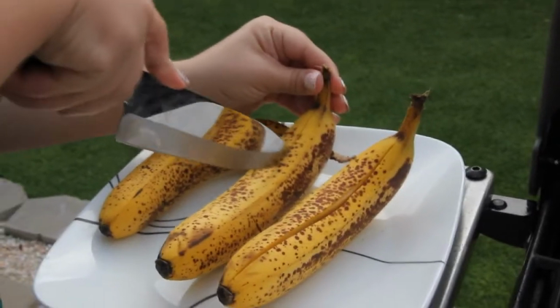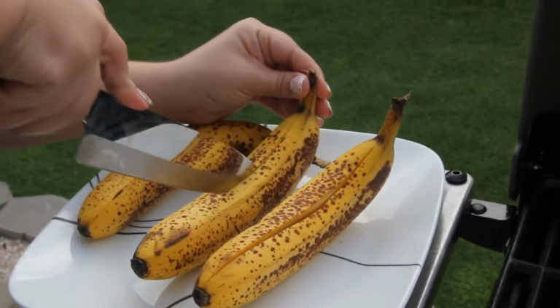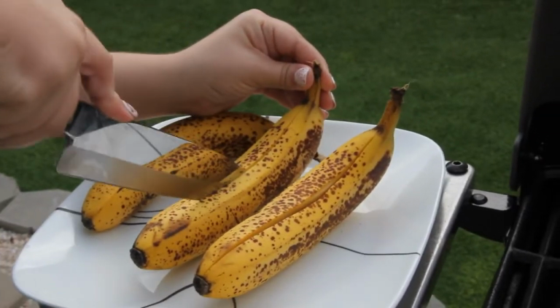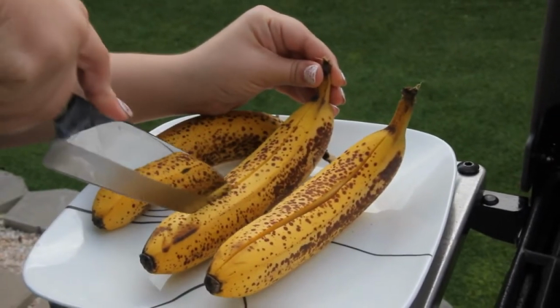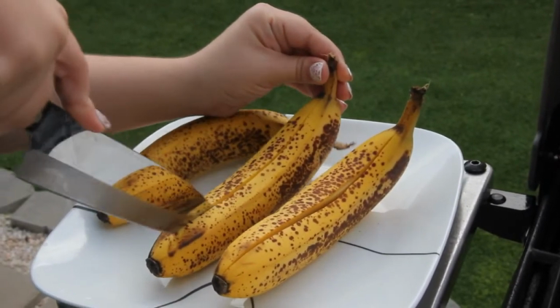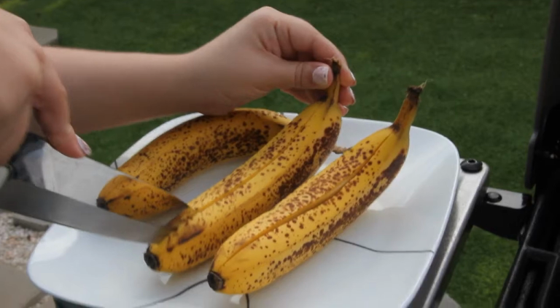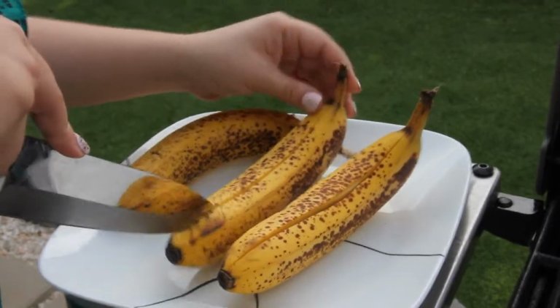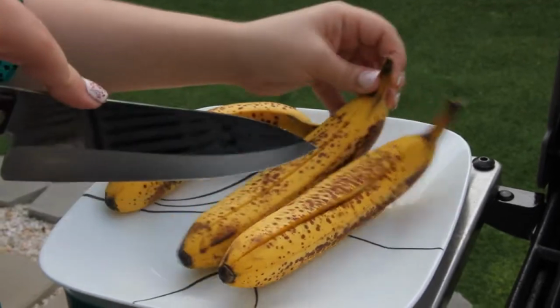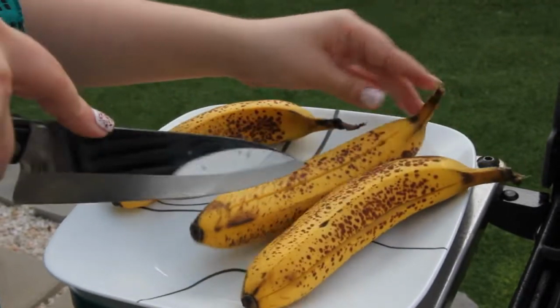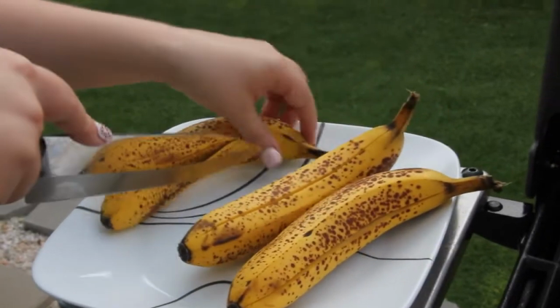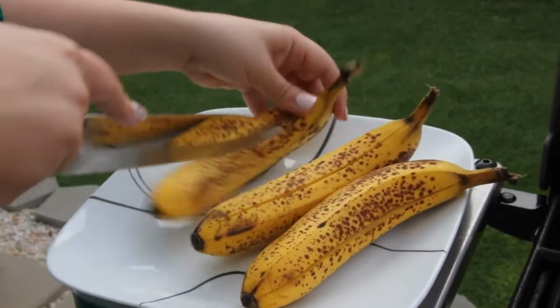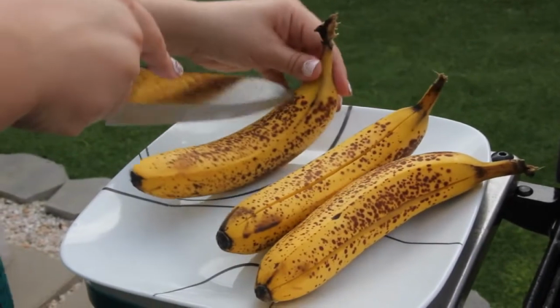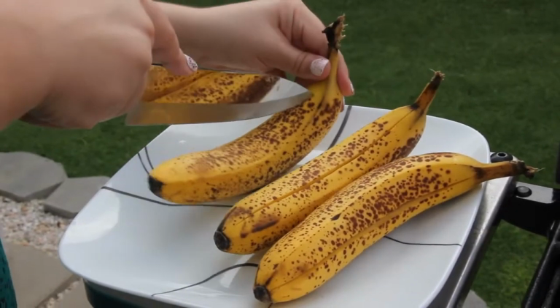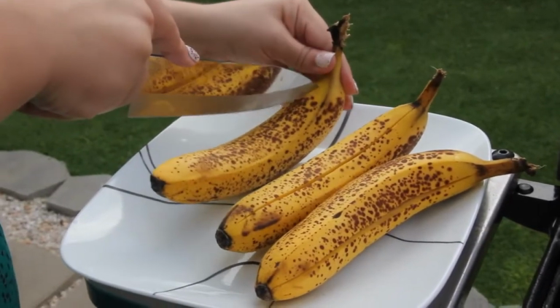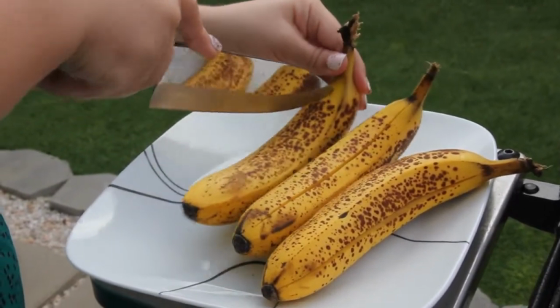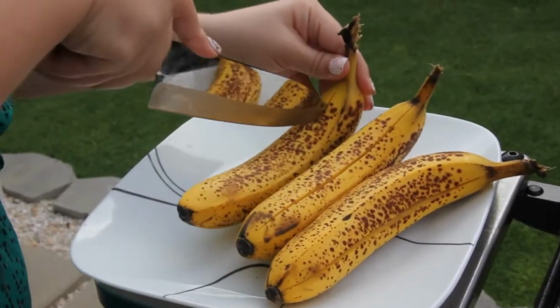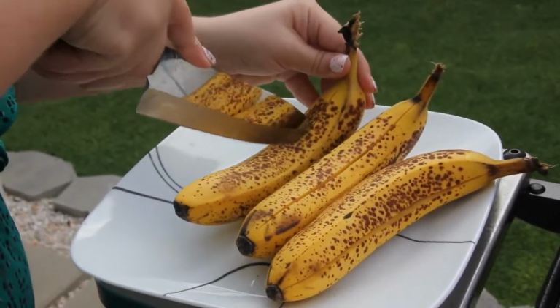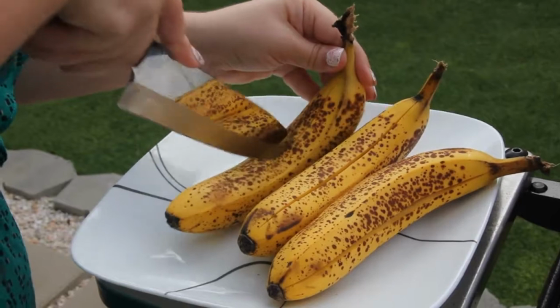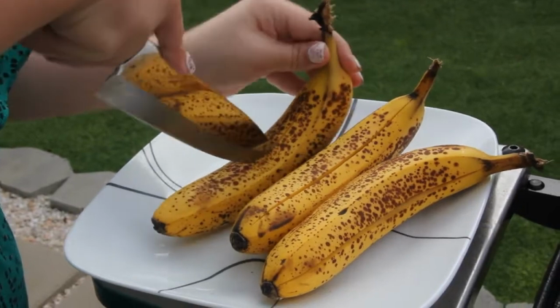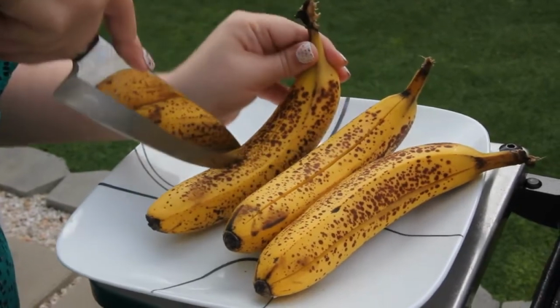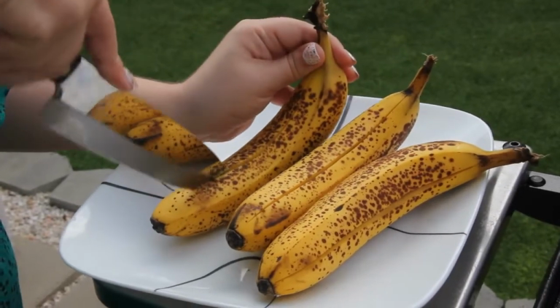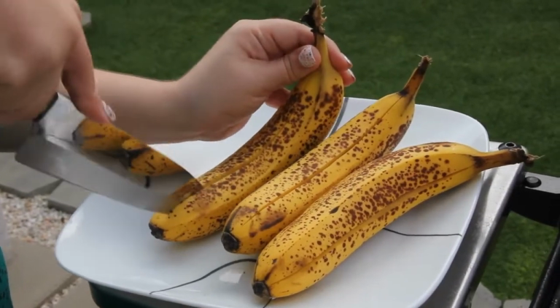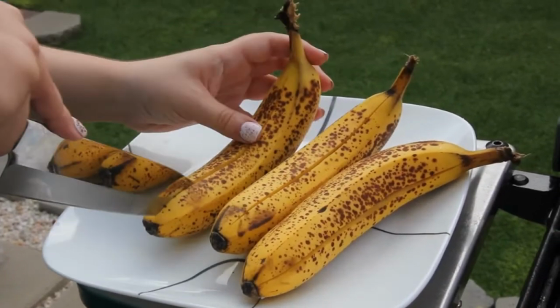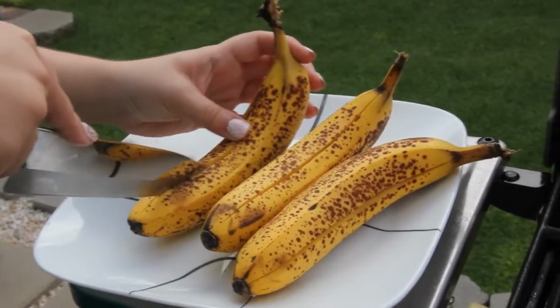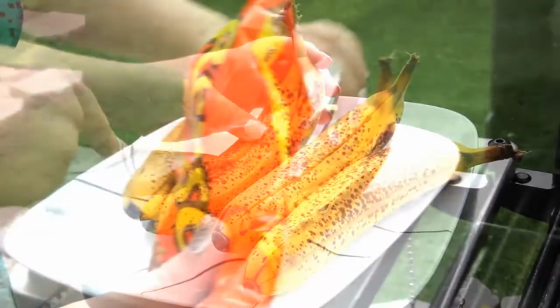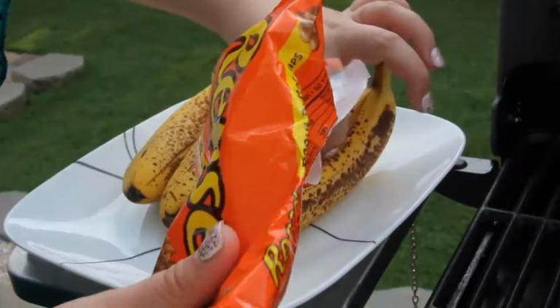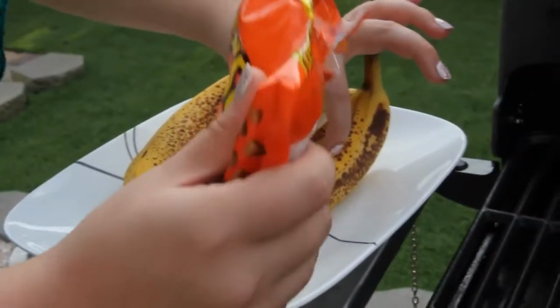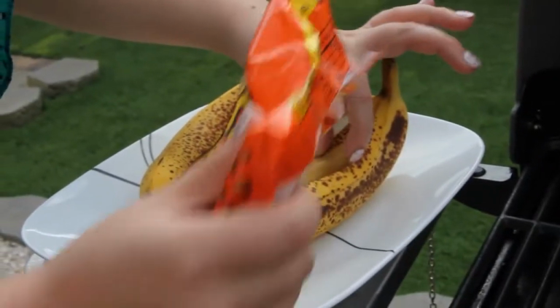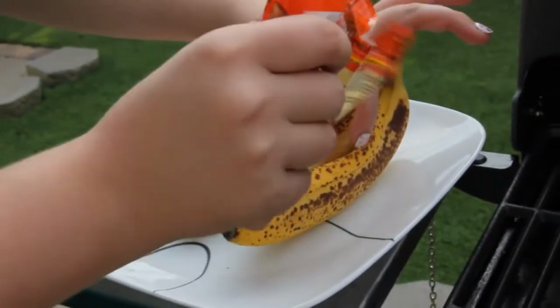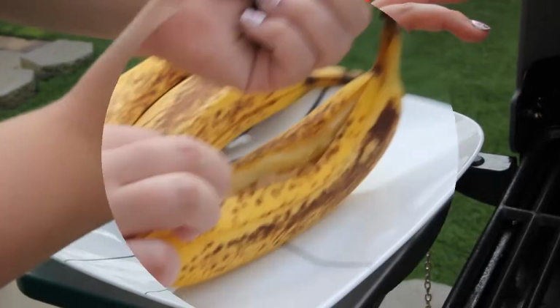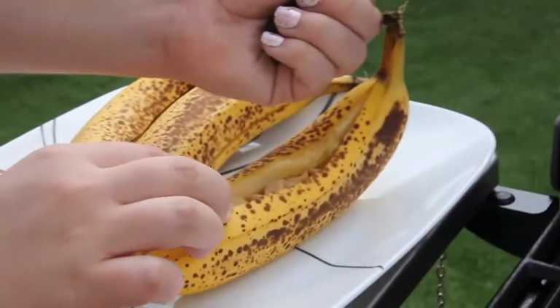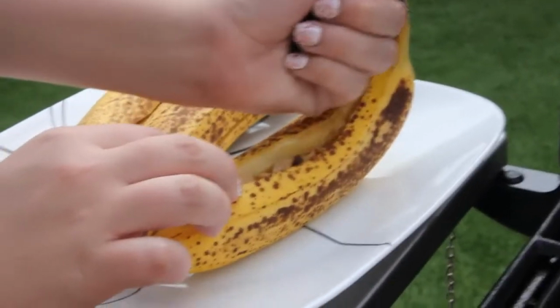Cut the banana peel lengthwise about half an inch deep, leaving half an inch at both ends. Open the peel wider to form a pocket and fill each banana with peanut butter chips, chocolate chips, and marshmallows.